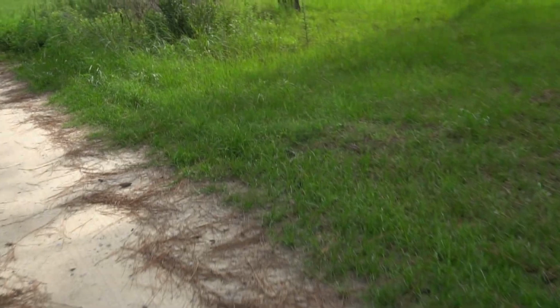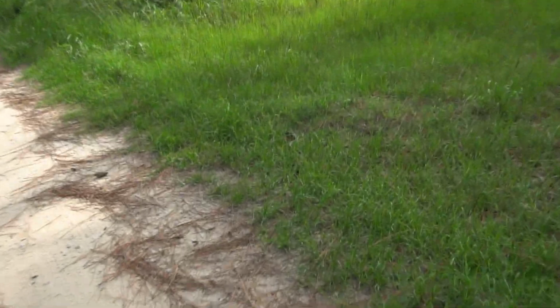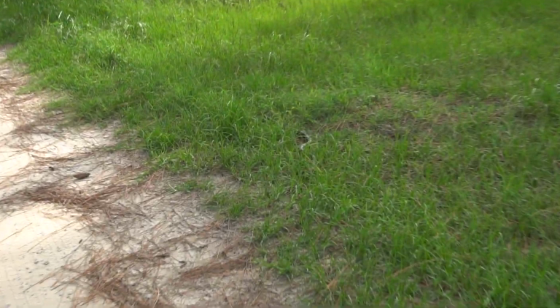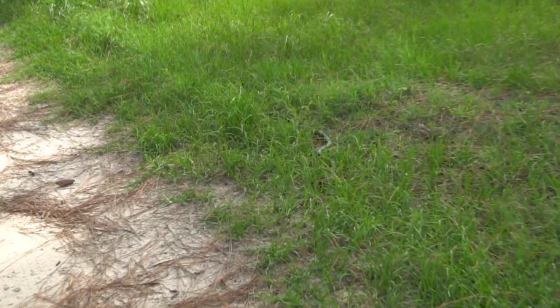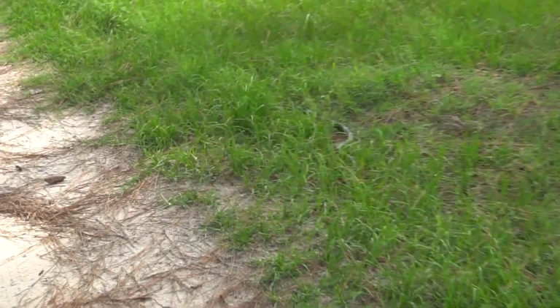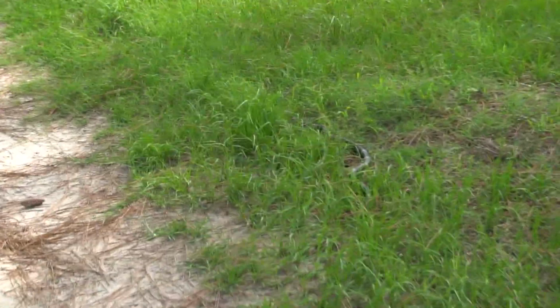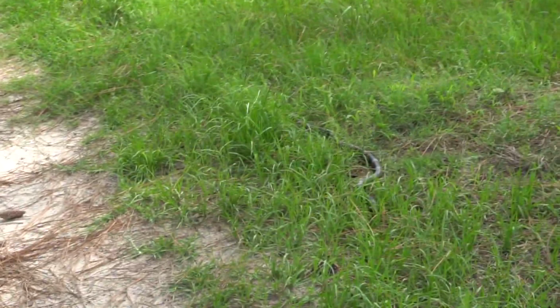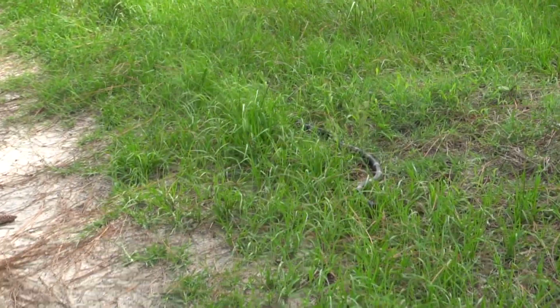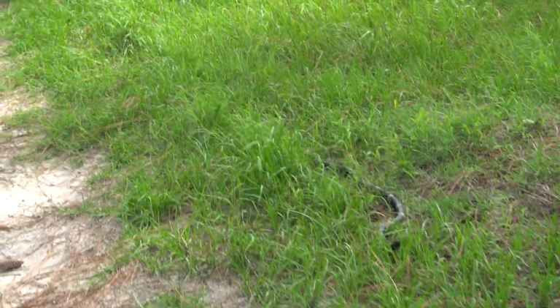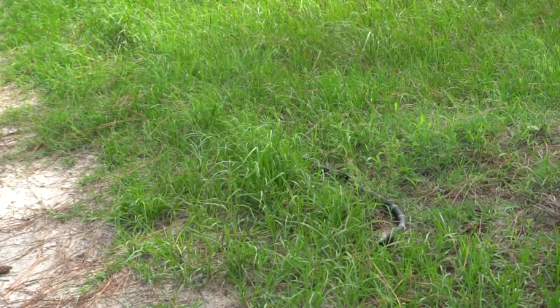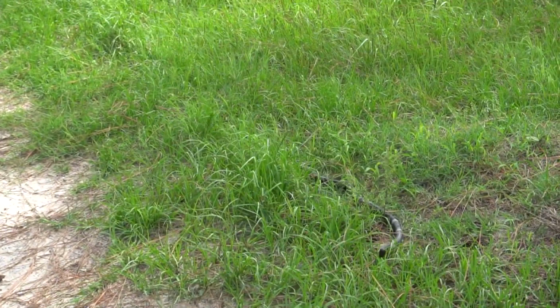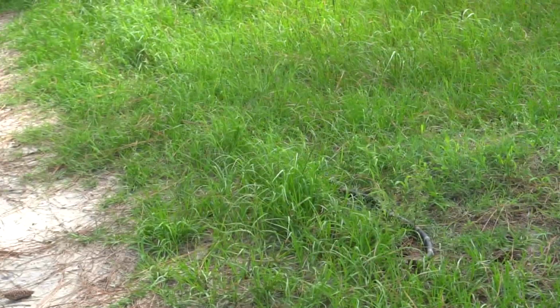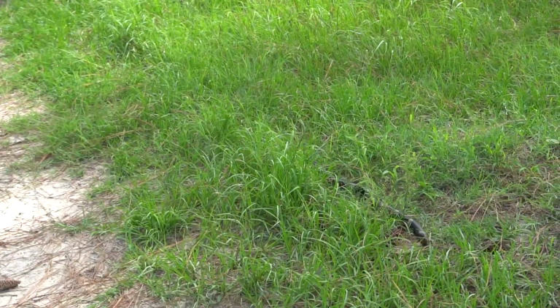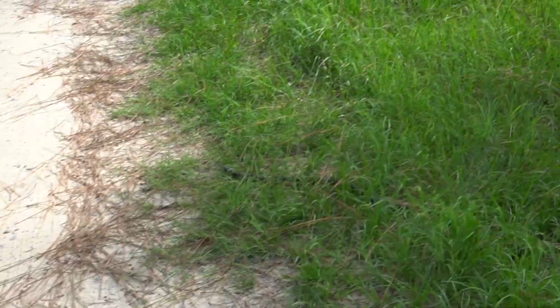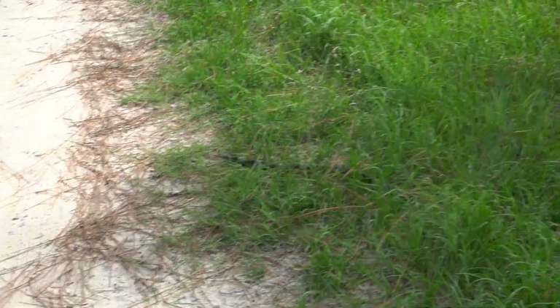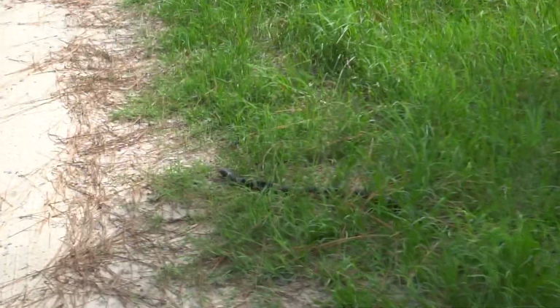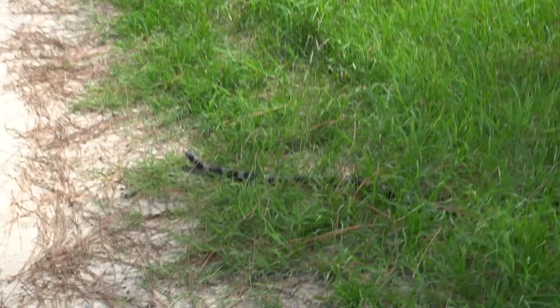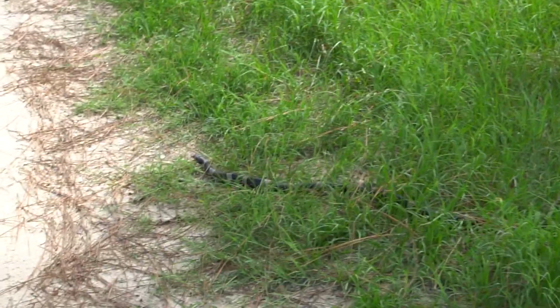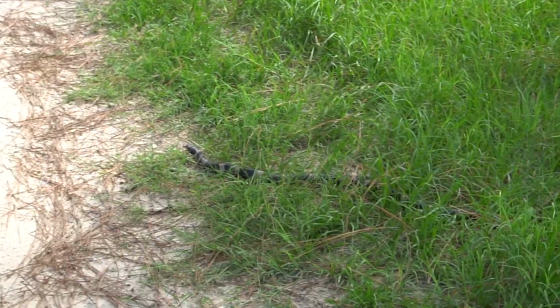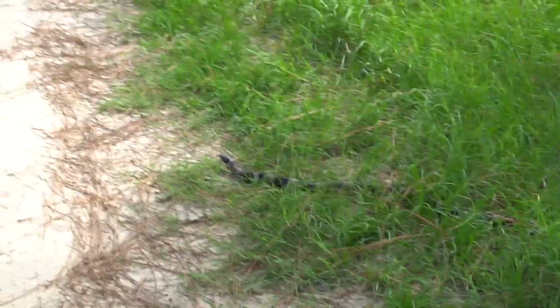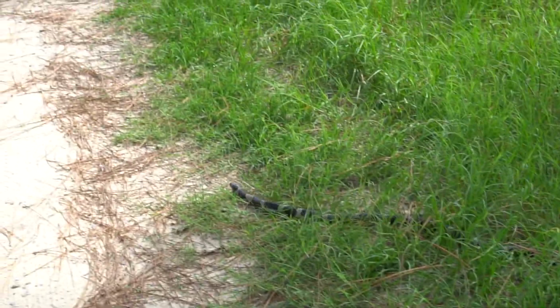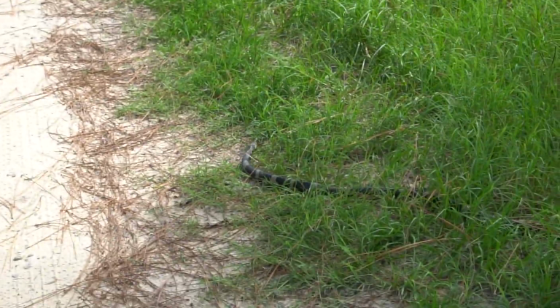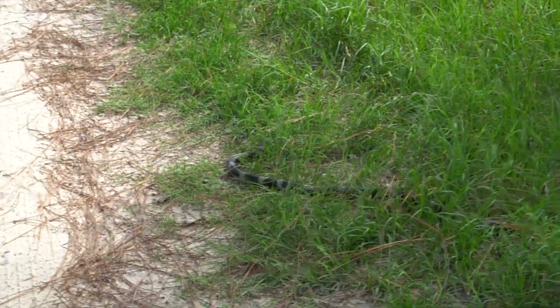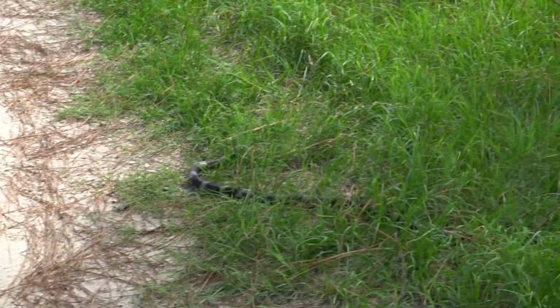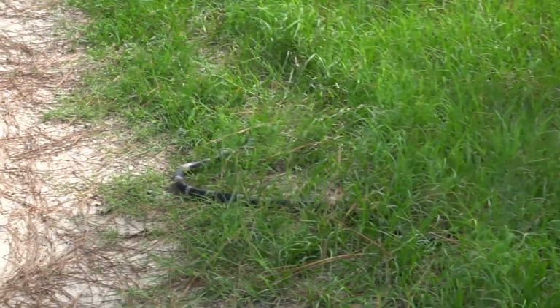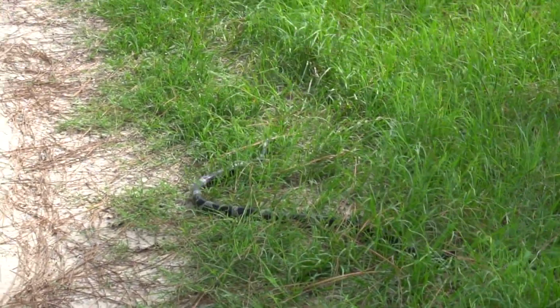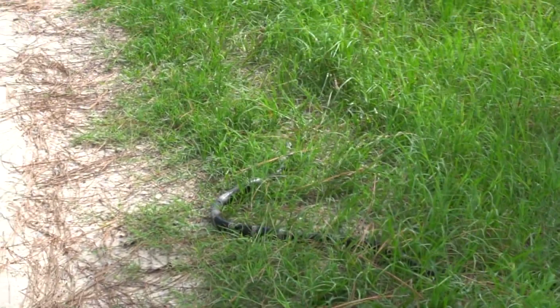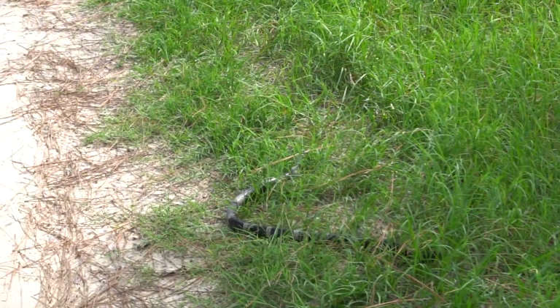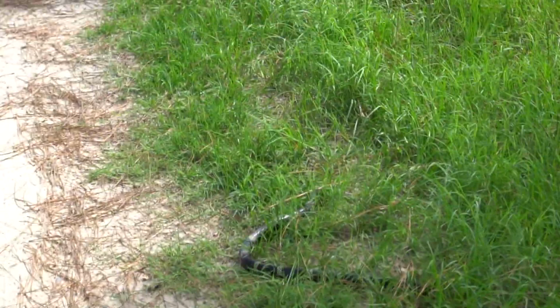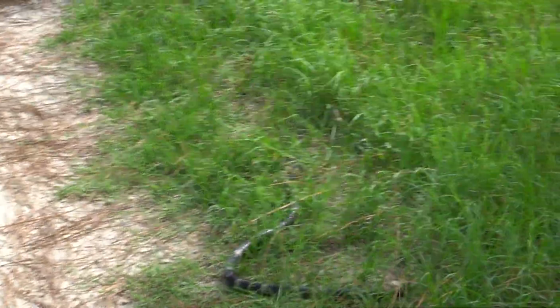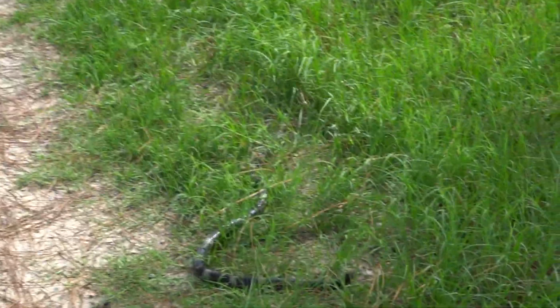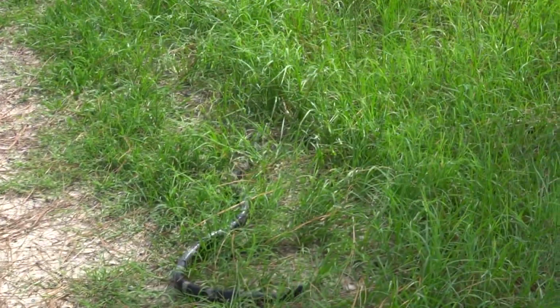Guys, look at this snake right here. That ain't a rattlesnake — it's like some kind of indigo snake. If you know what kind of snake that is, comment down below. He's big, whatever he is.